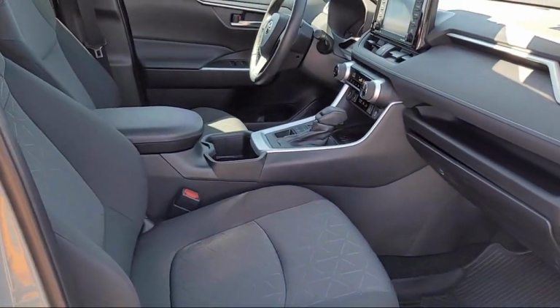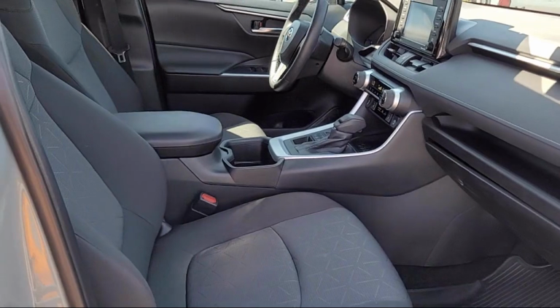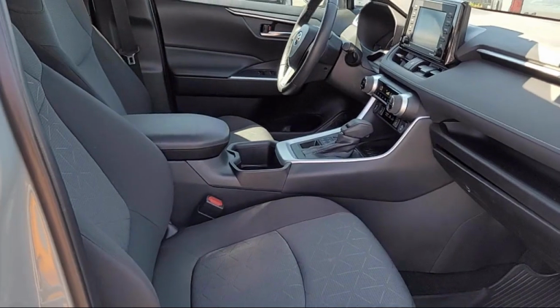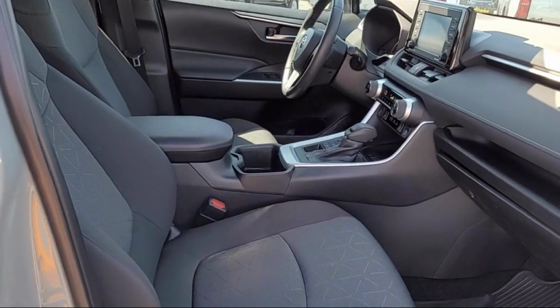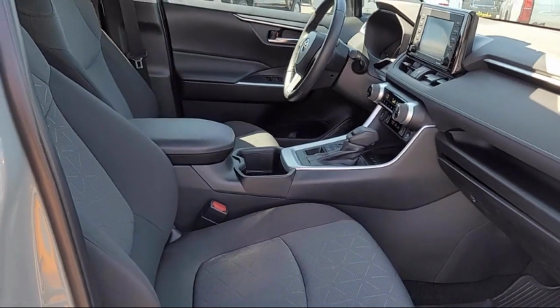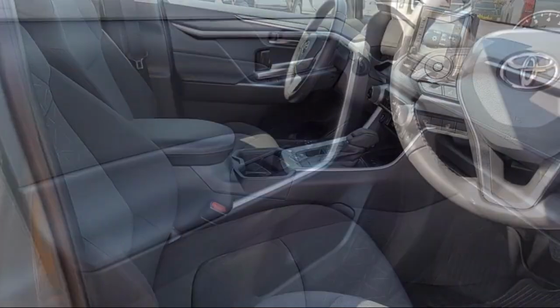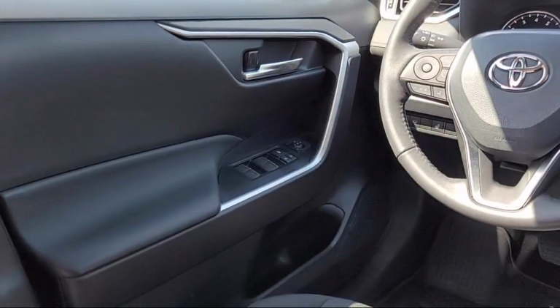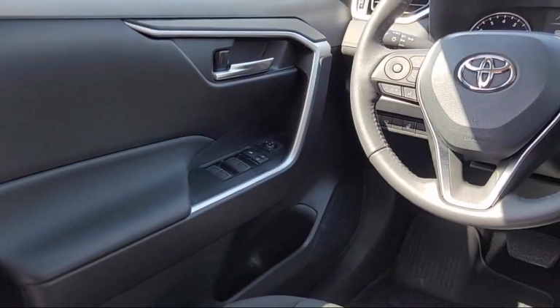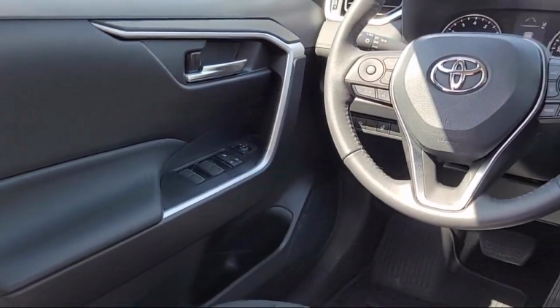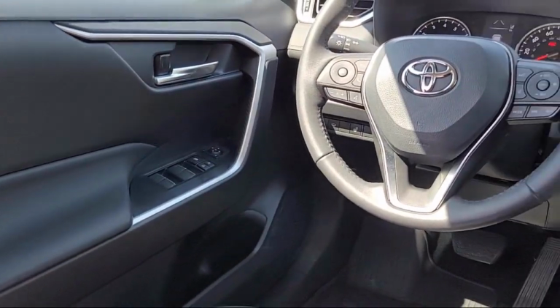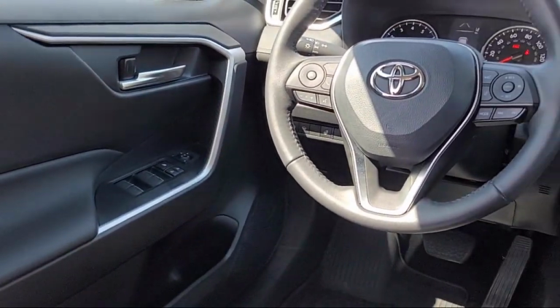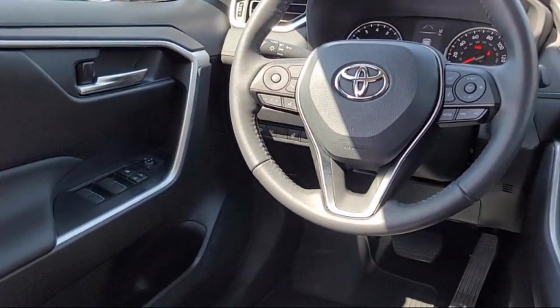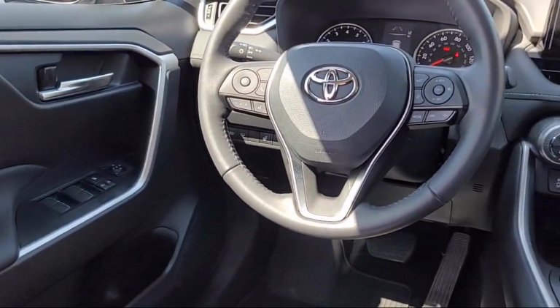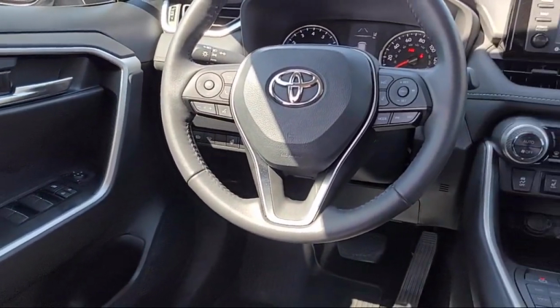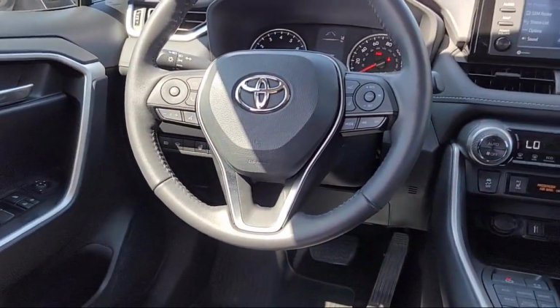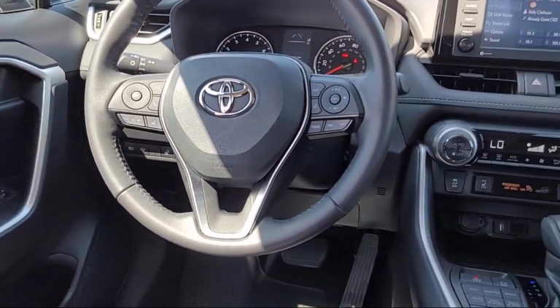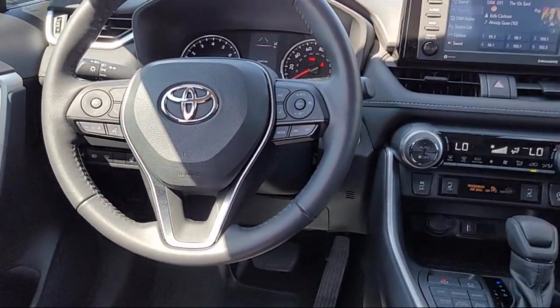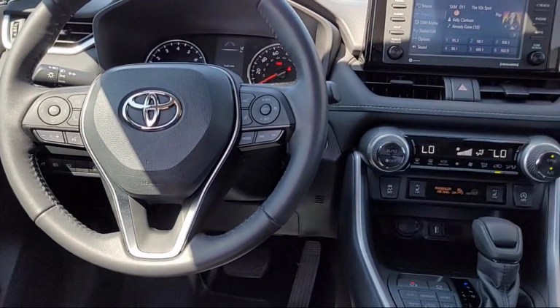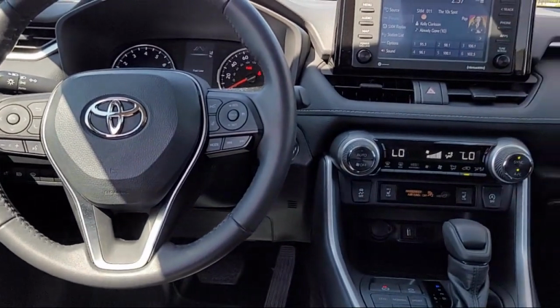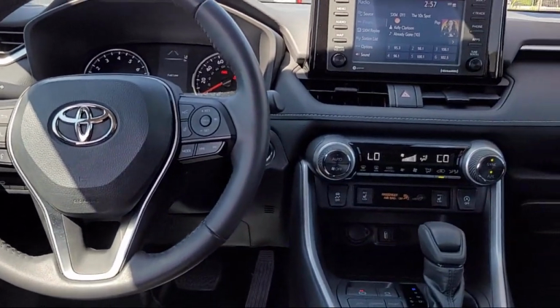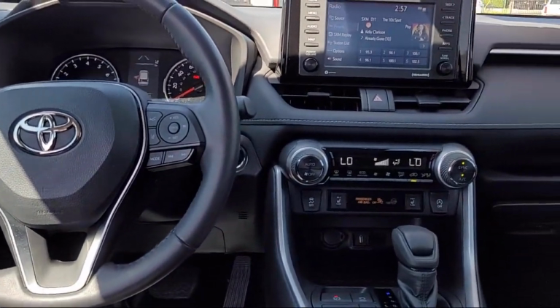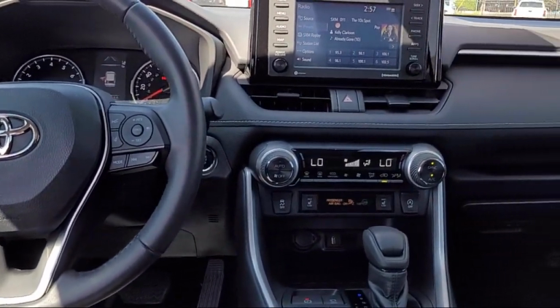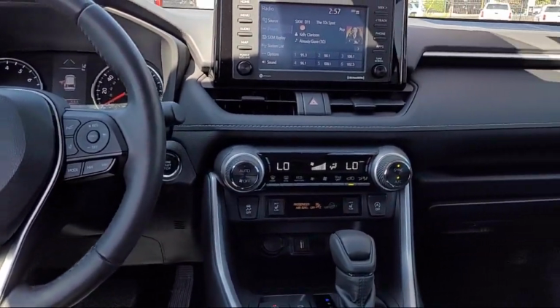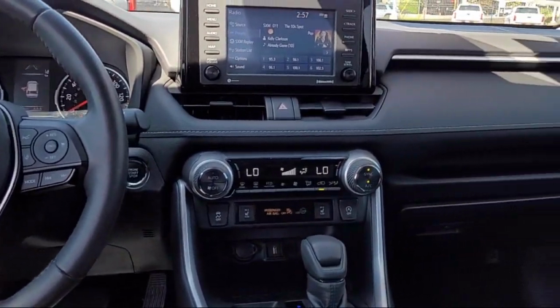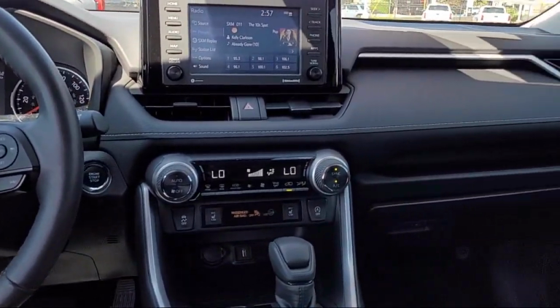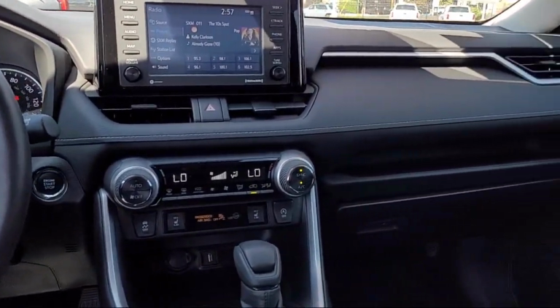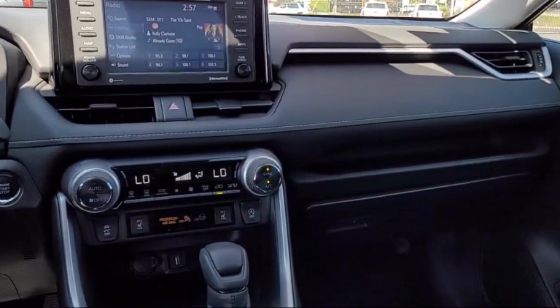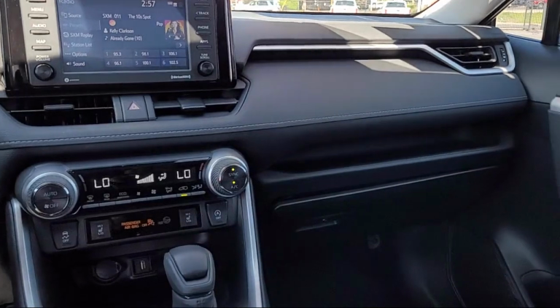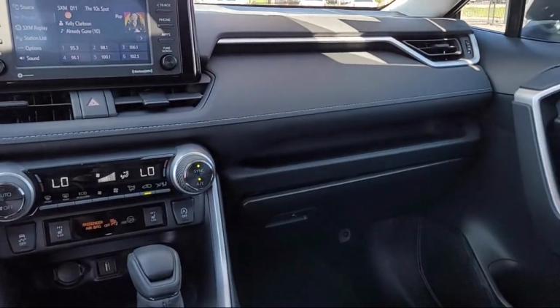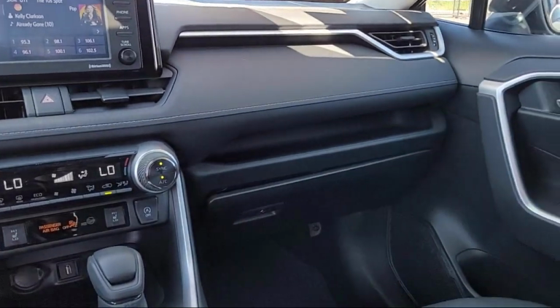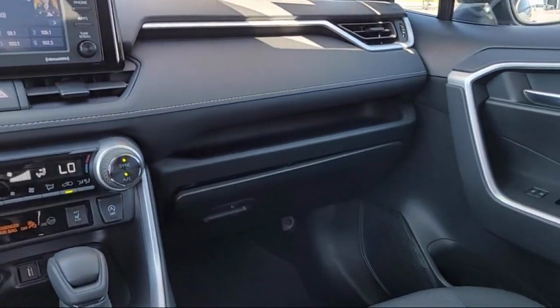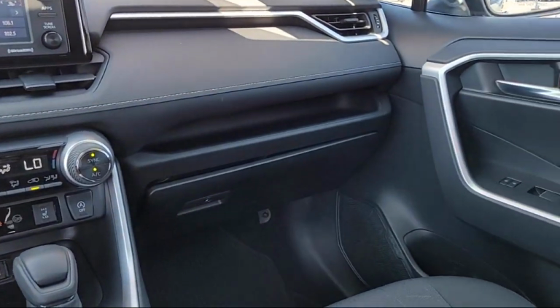So come see us today and experience the Antioch Toyota Way. We are located at 1817 Auto Center Drive, just off the Highway 4 Auto Center Drive exit in Antioch.